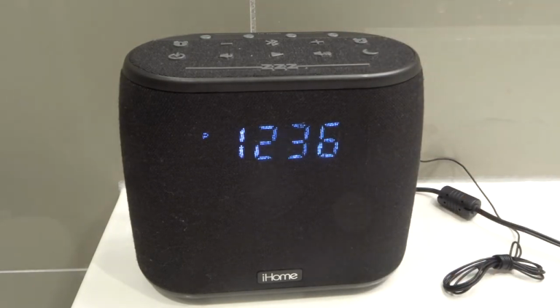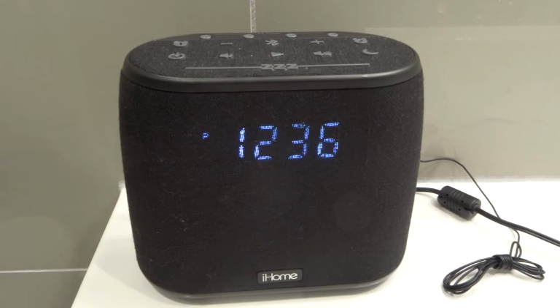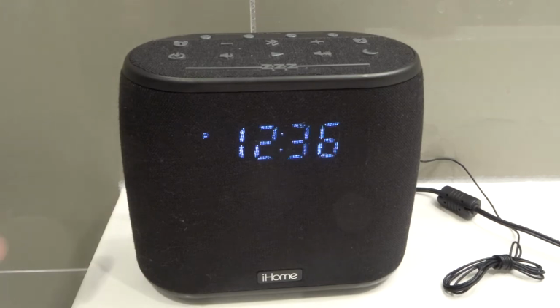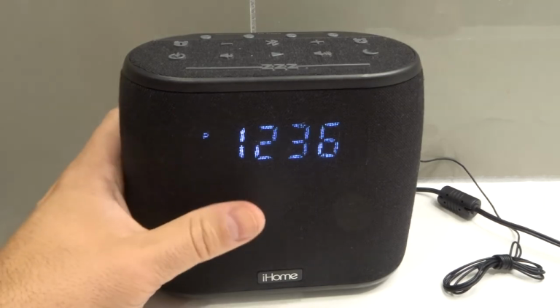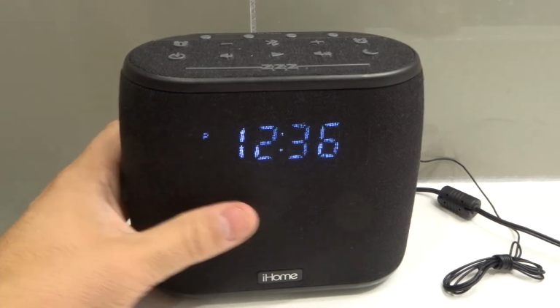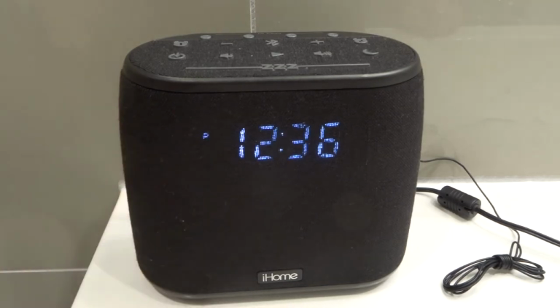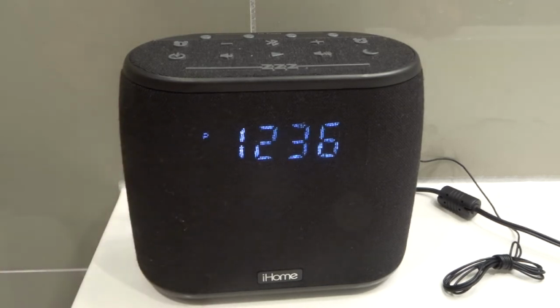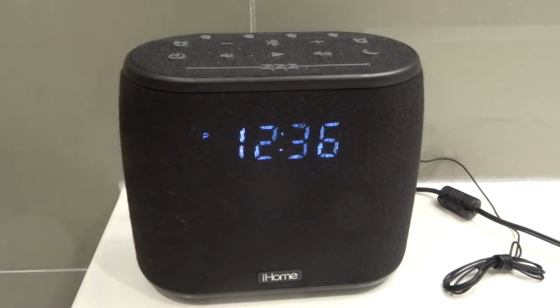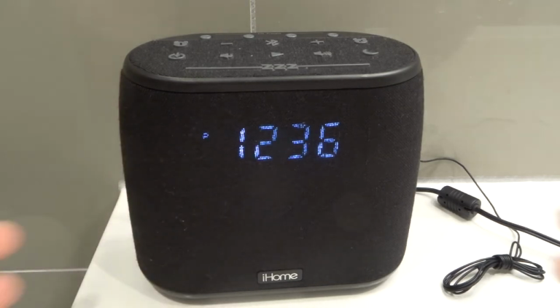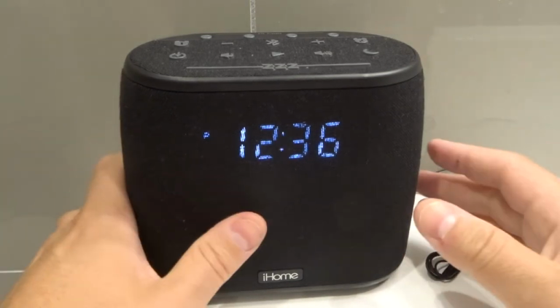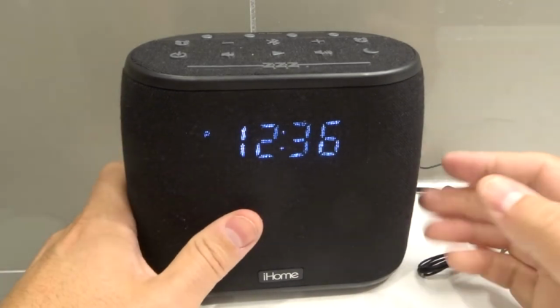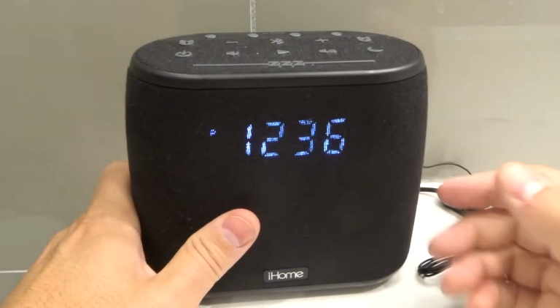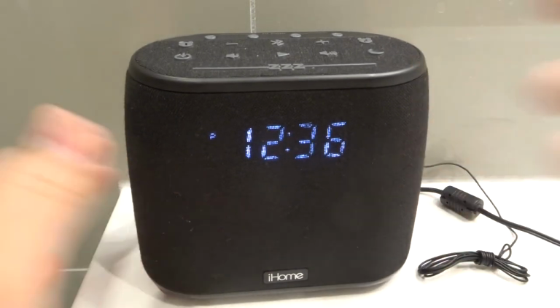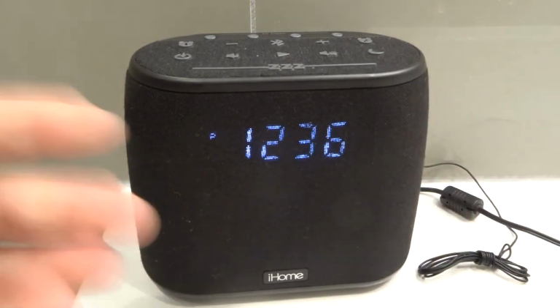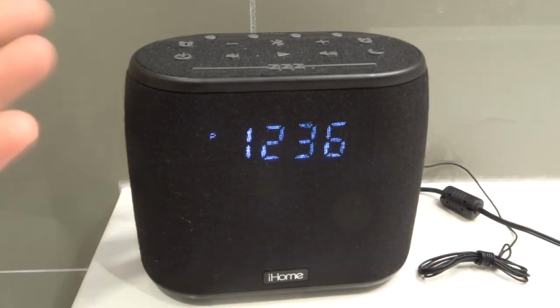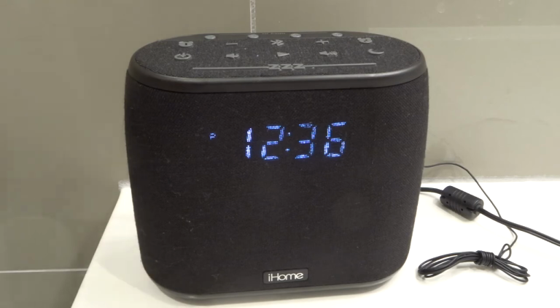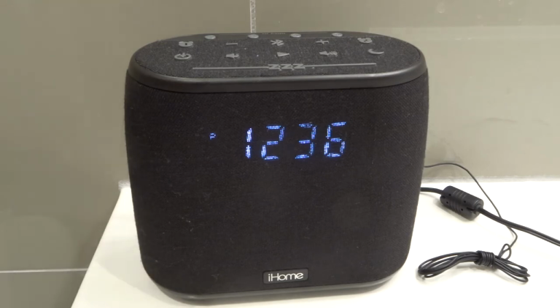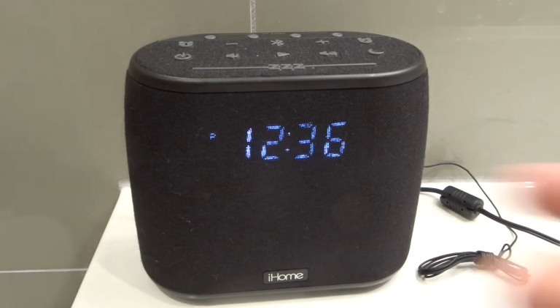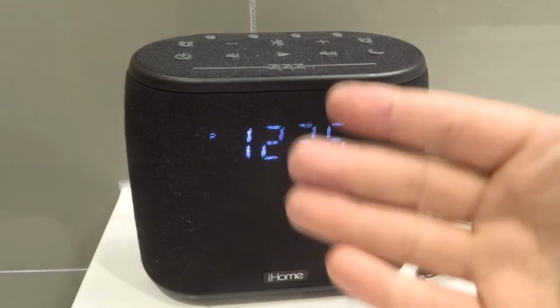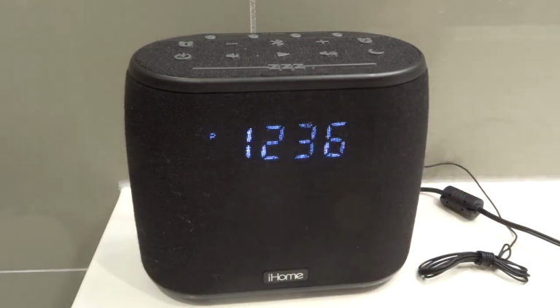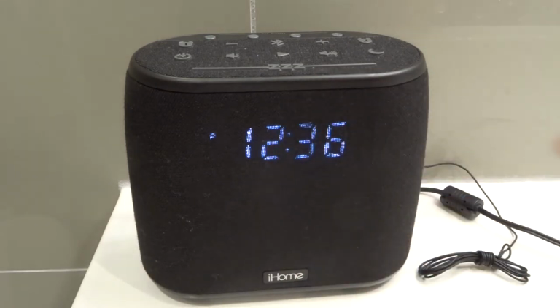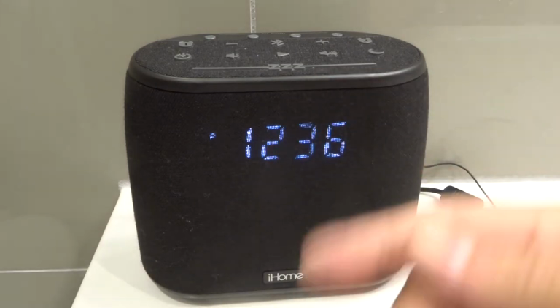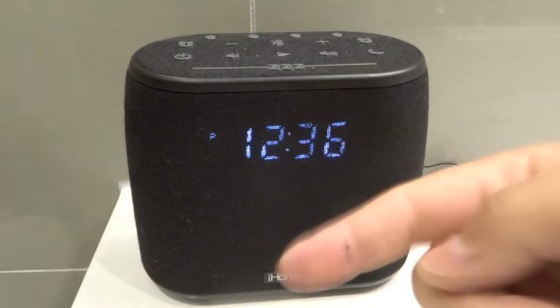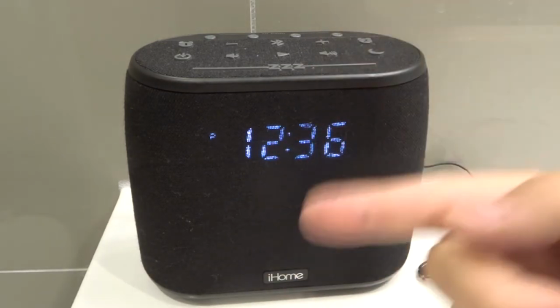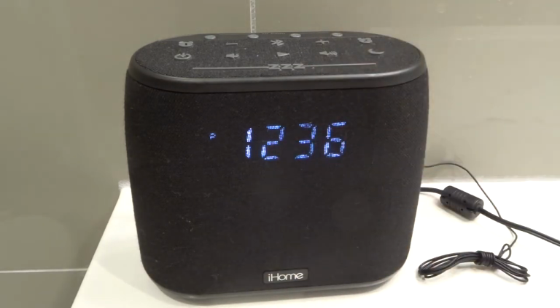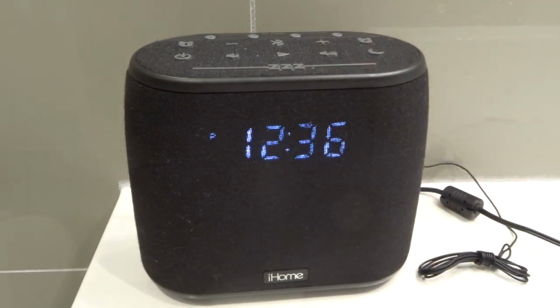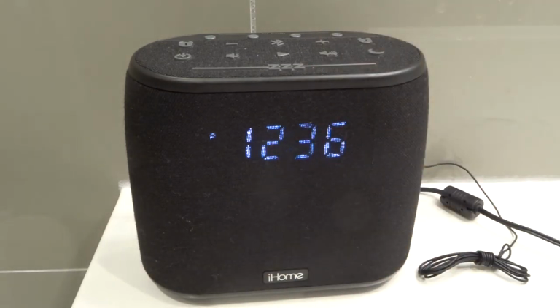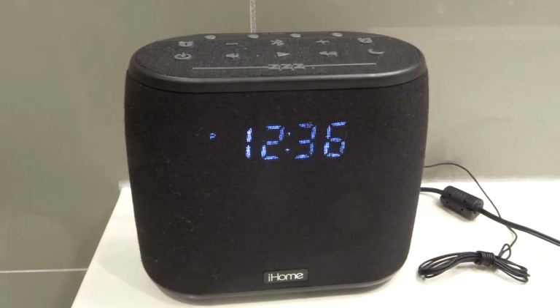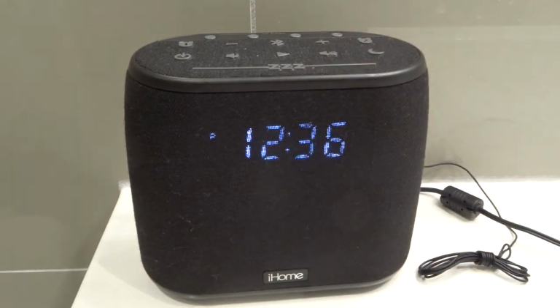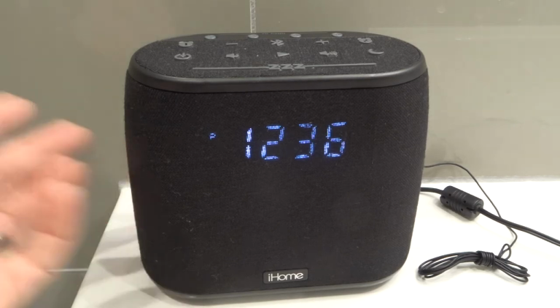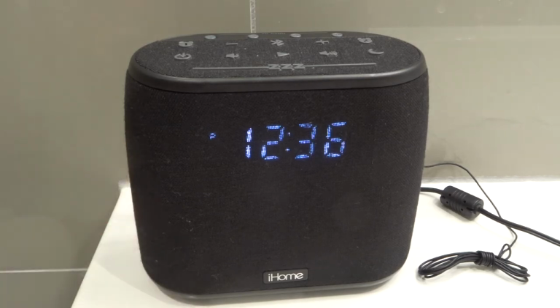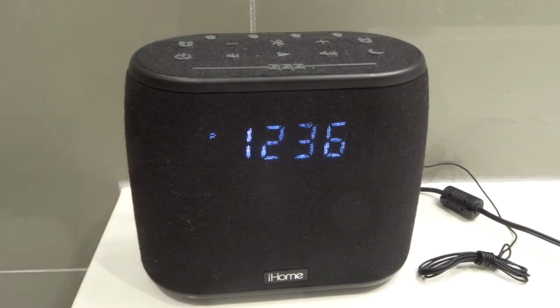So that's how to turn the alarms off permanently. If the alarms keep going off and you can't figure out how to turn them off, that's how to do it.